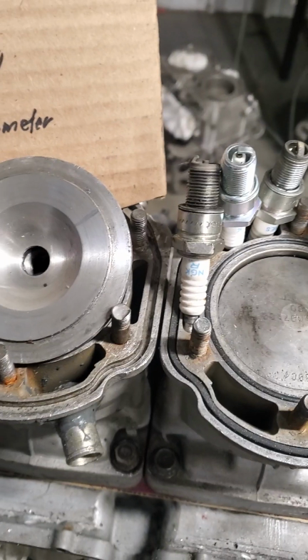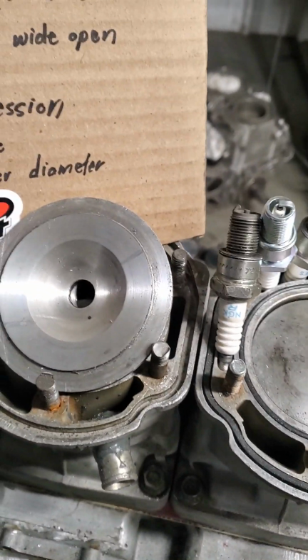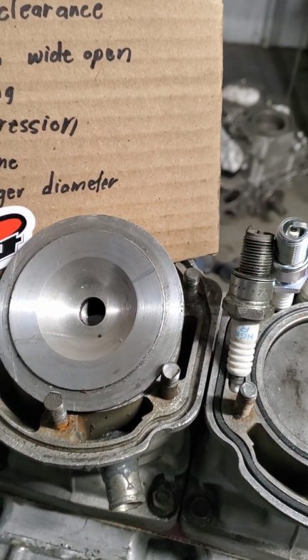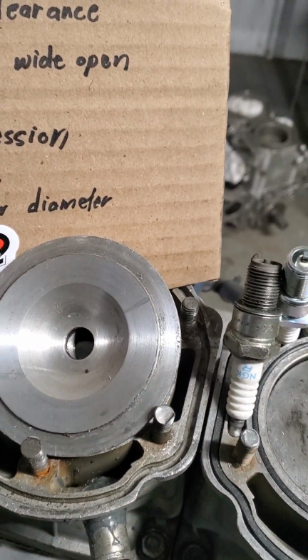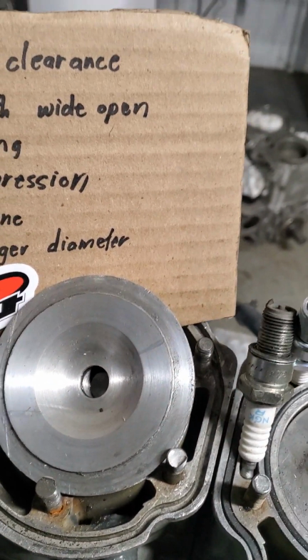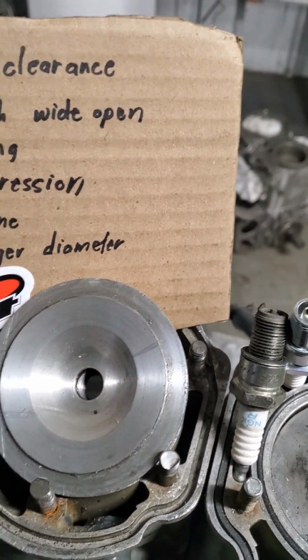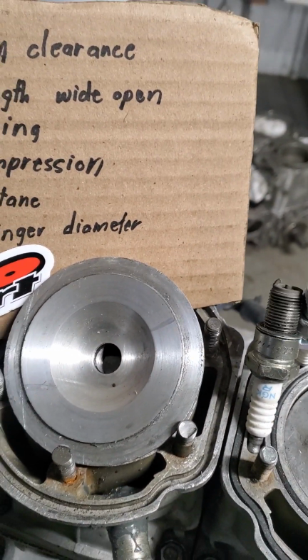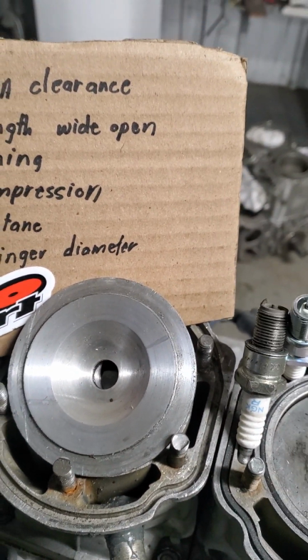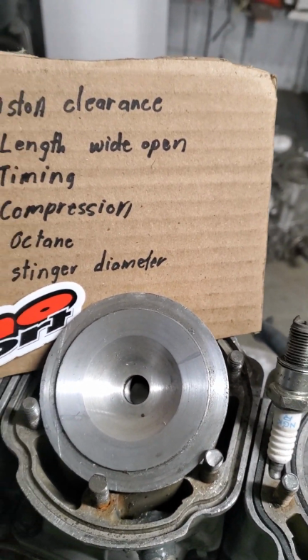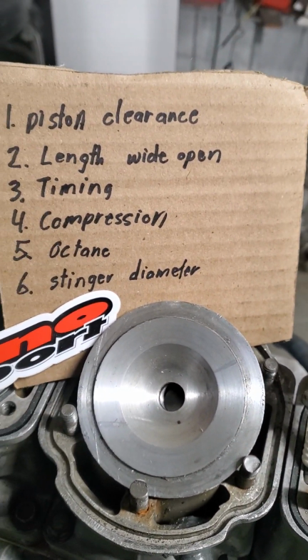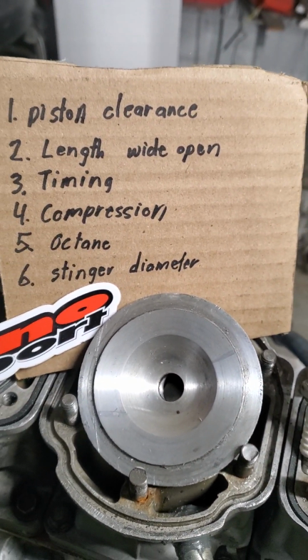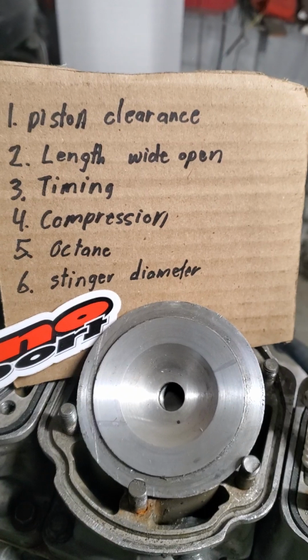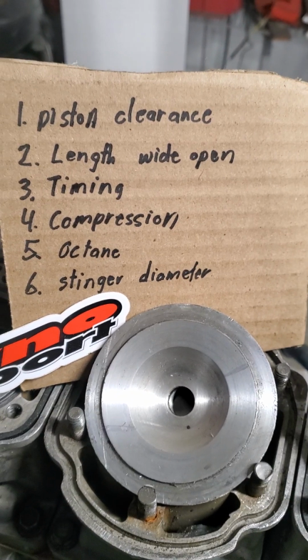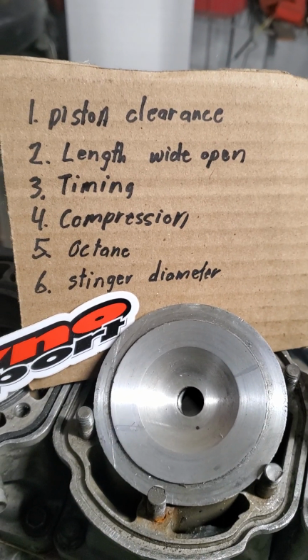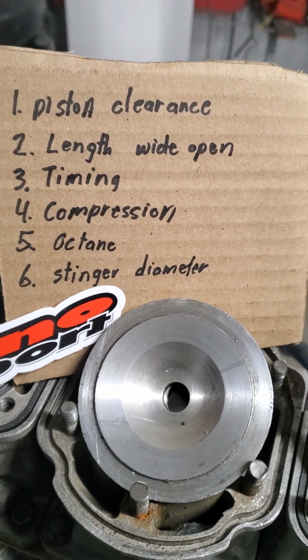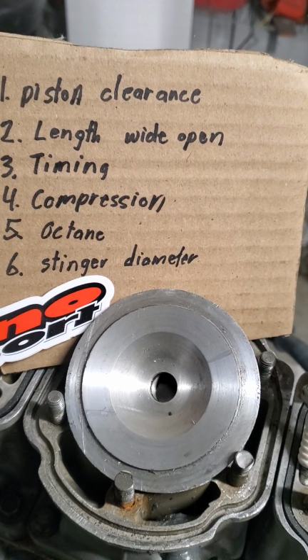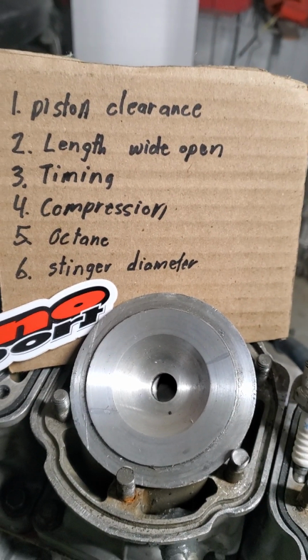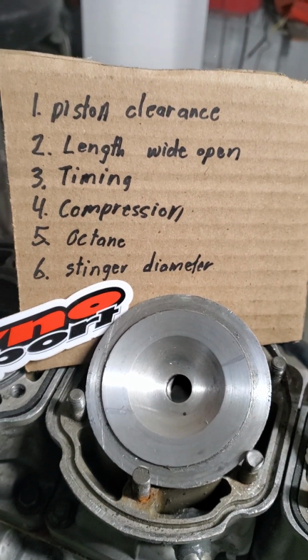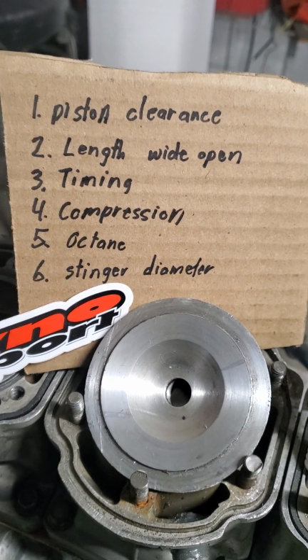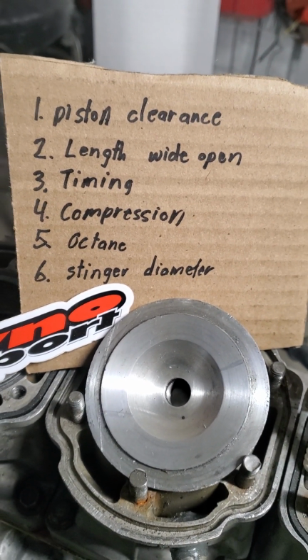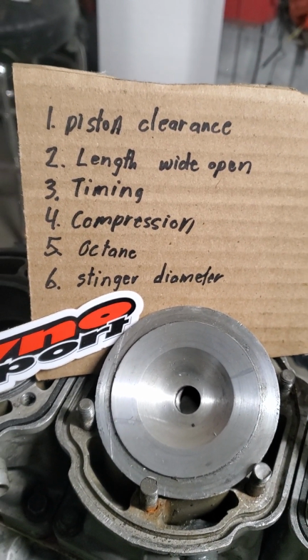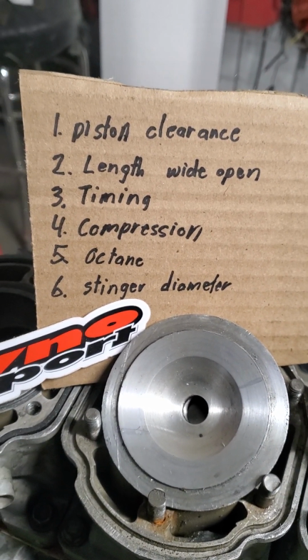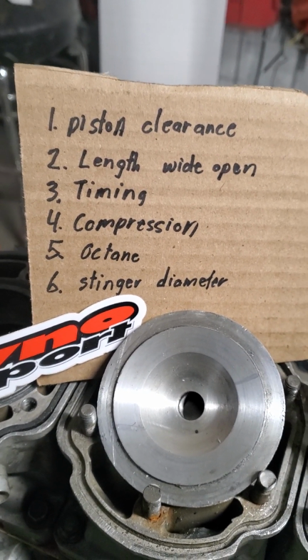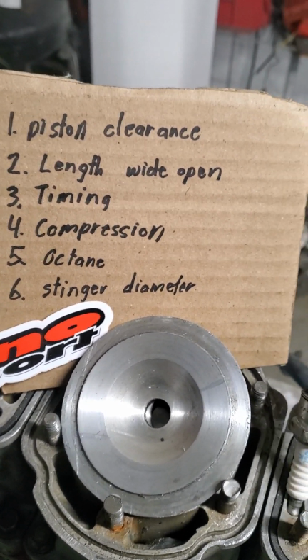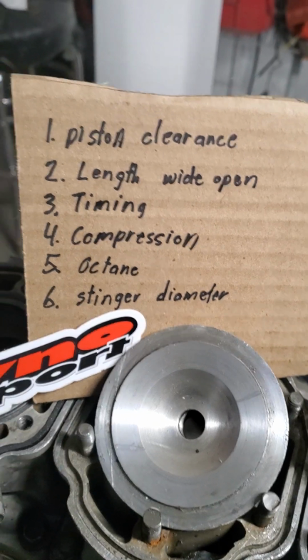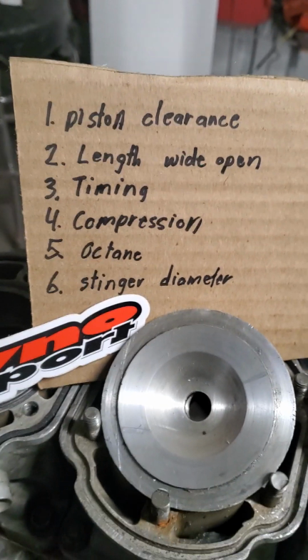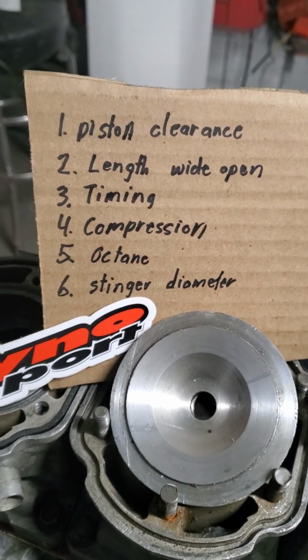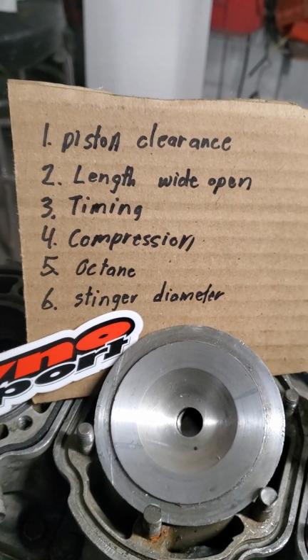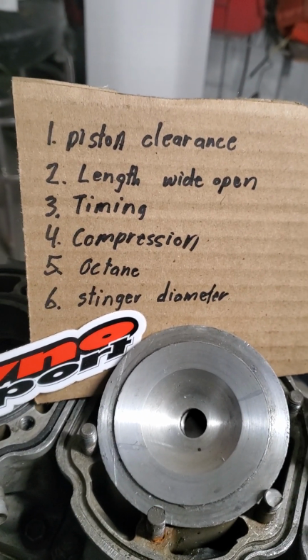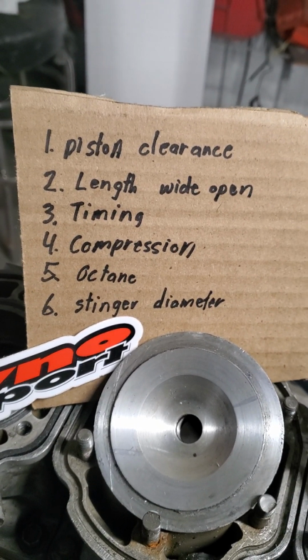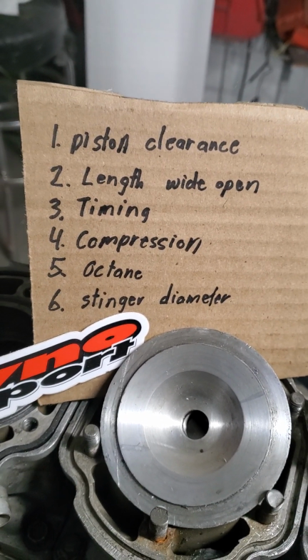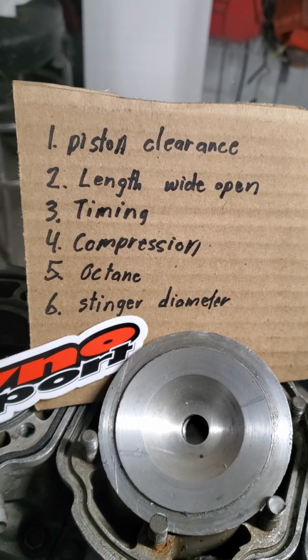Hi, Rich from Dynaport. I get a ton of questions on spark plug color. I'm on a worldwide forum and everybody posts their plug asking what do you think of my color. Well, nobody in the world knows your plug color, and here's why.